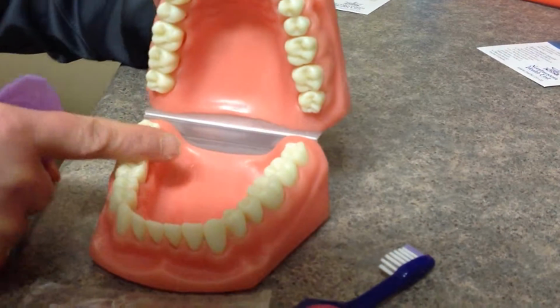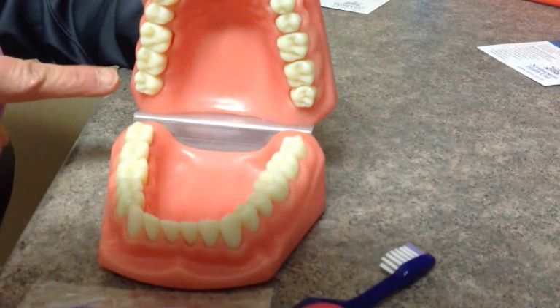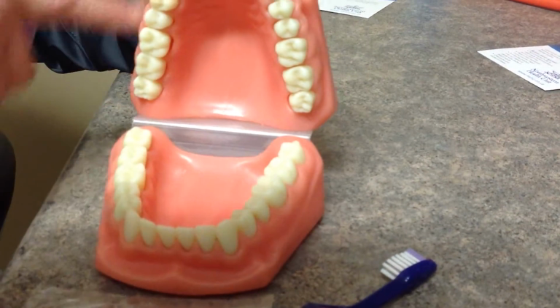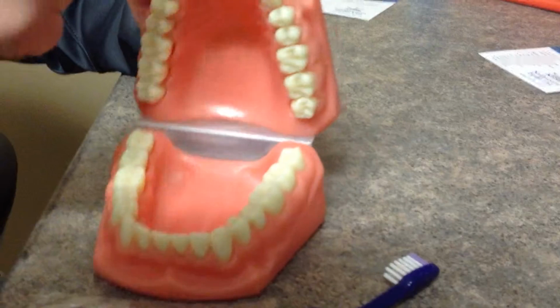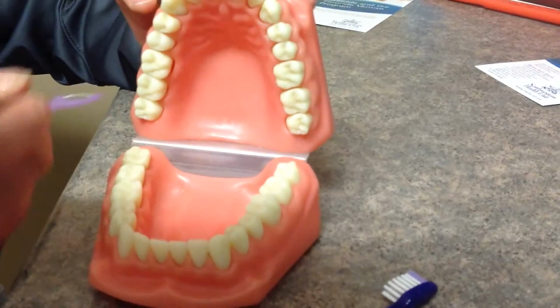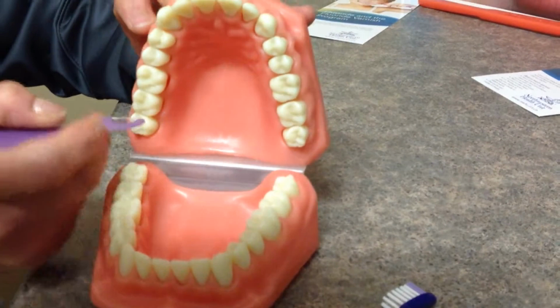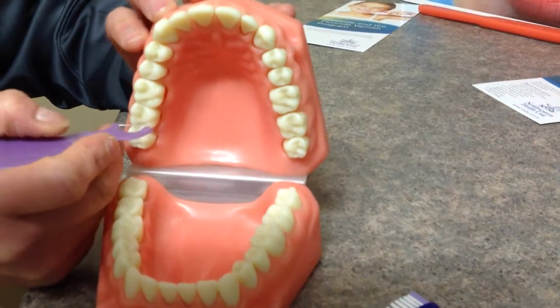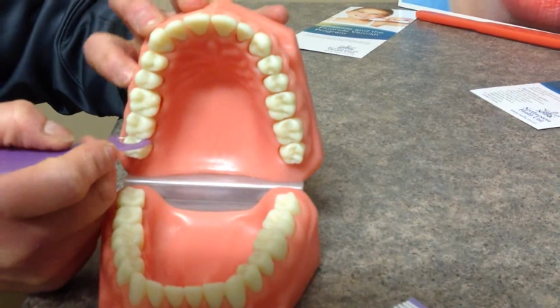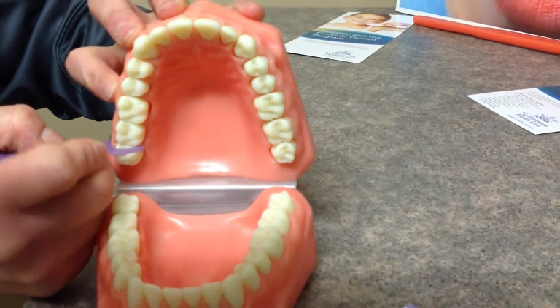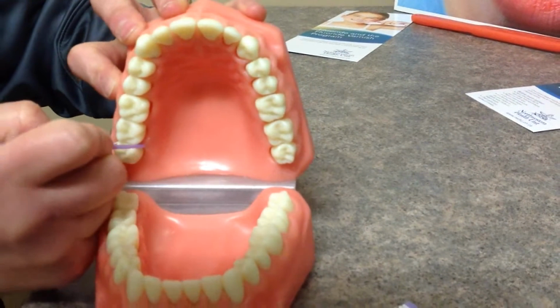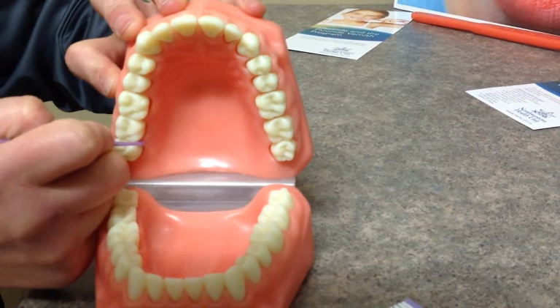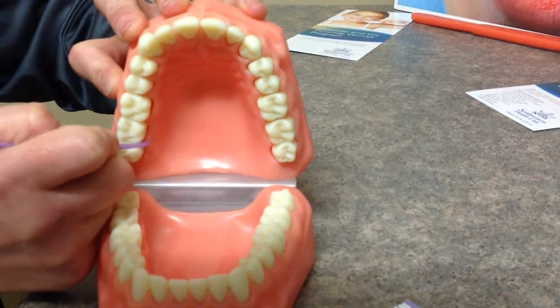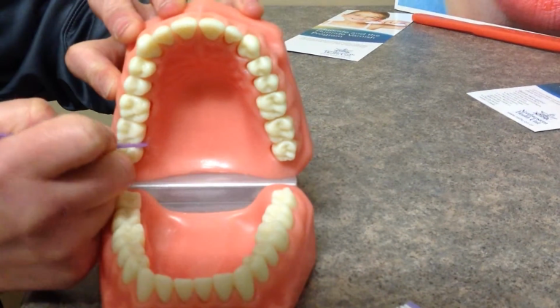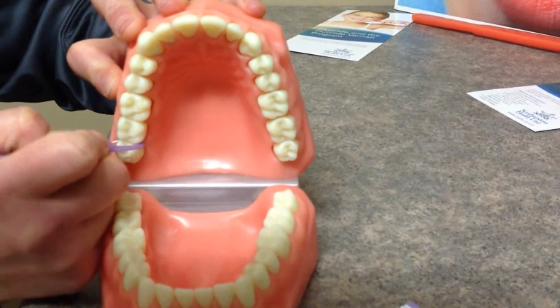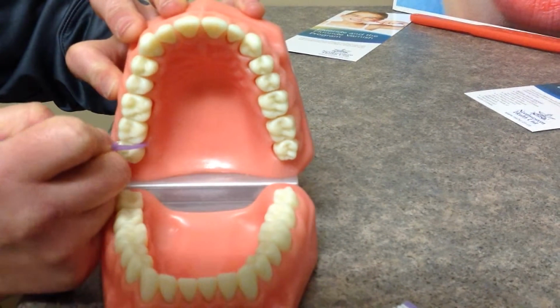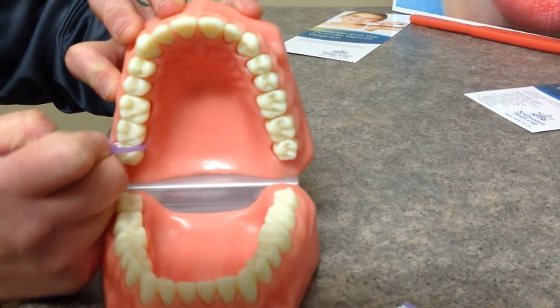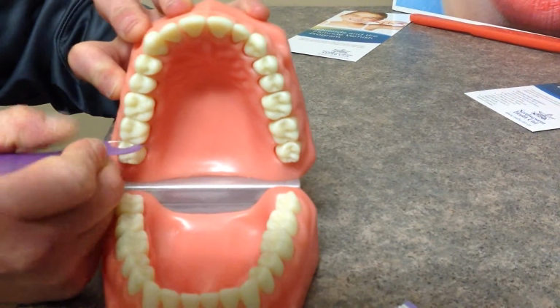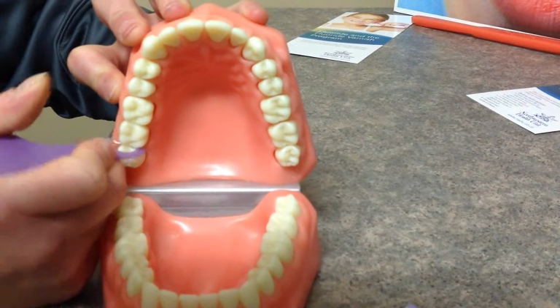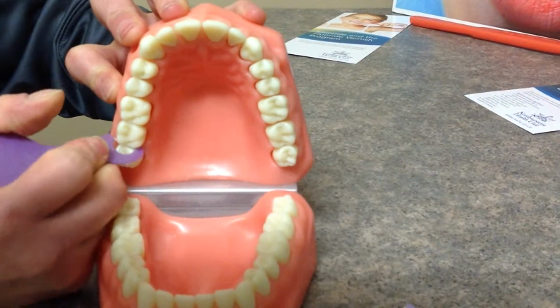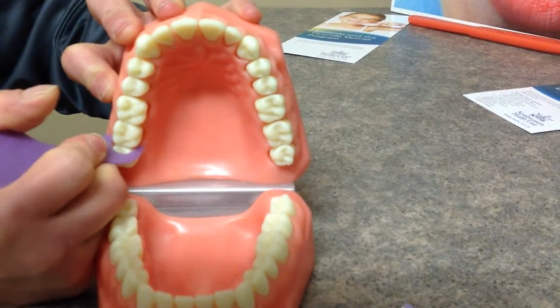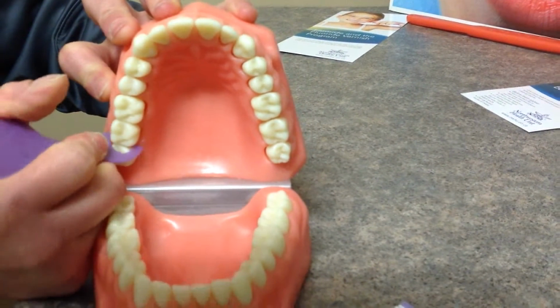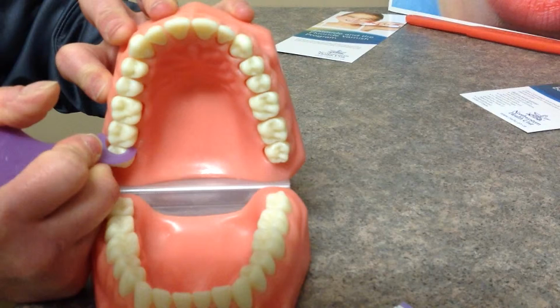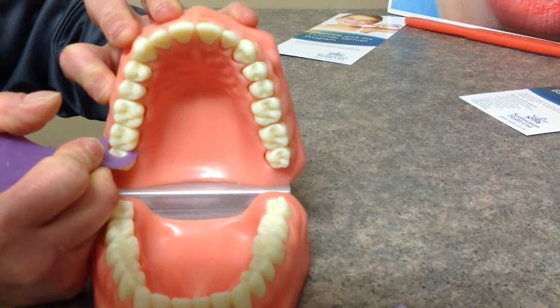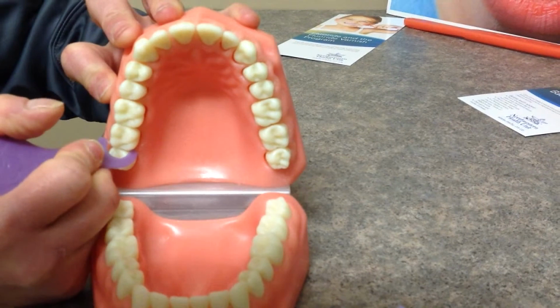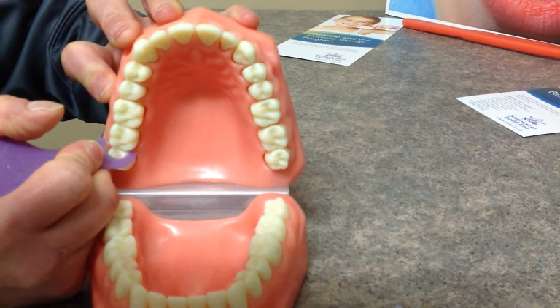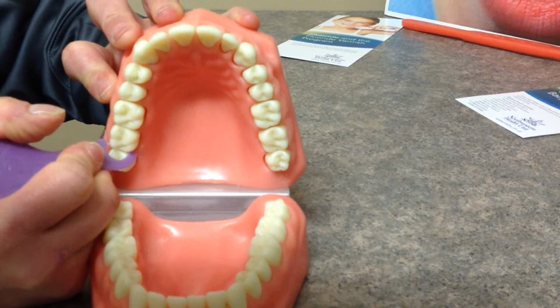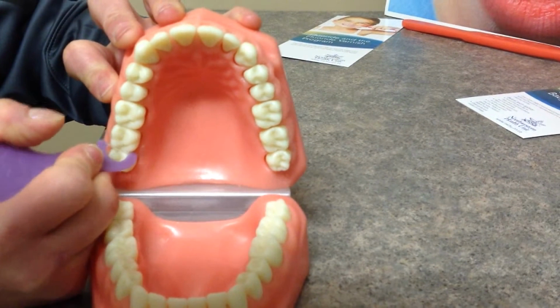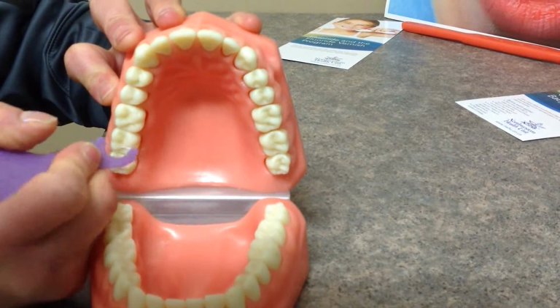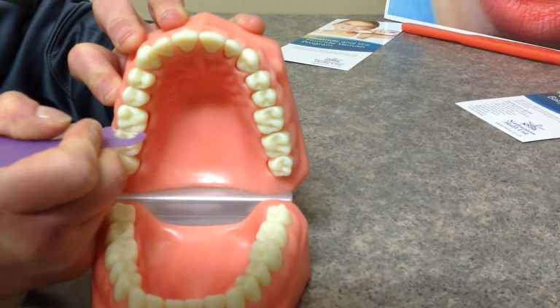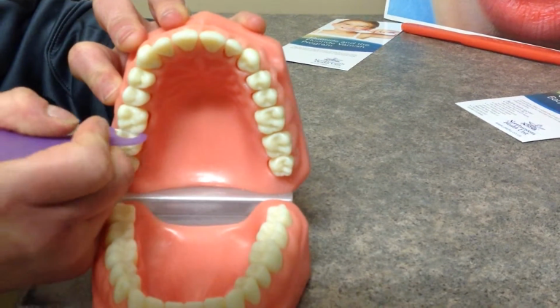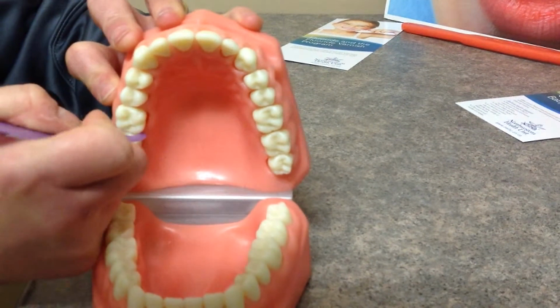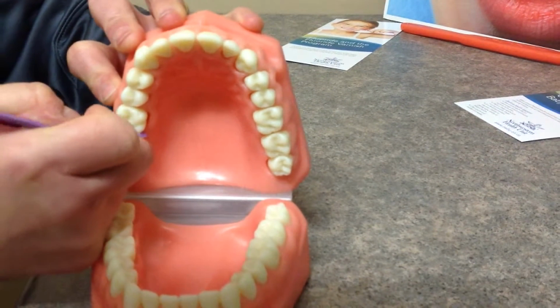Now we're going to do the top teeth as well. Same idea — gently slide it in, gently slide it out, and move to the next tooth.